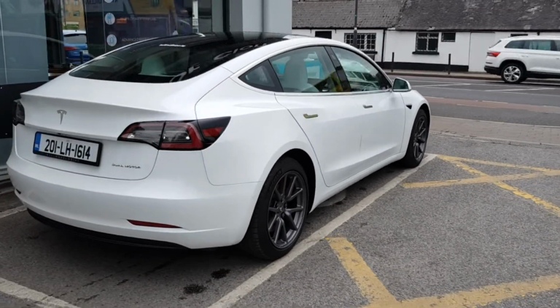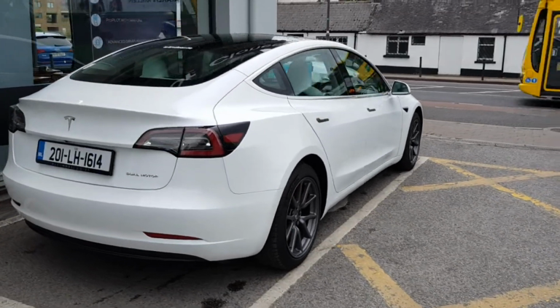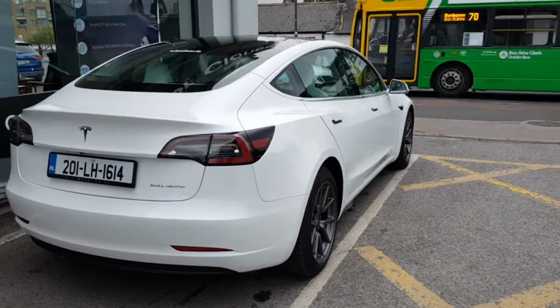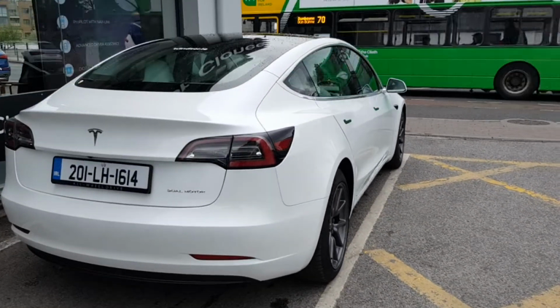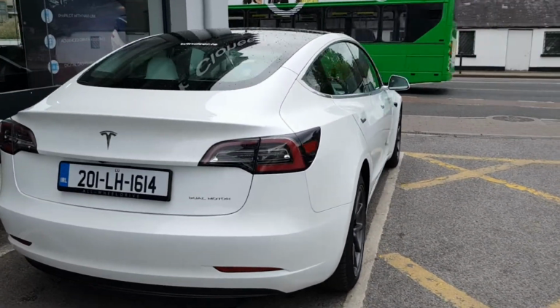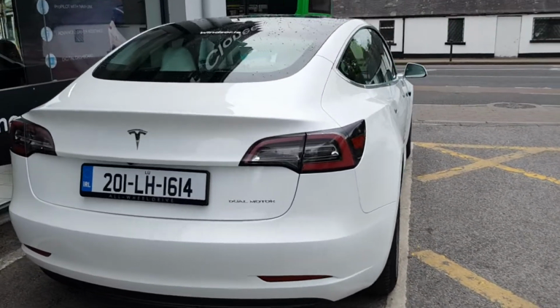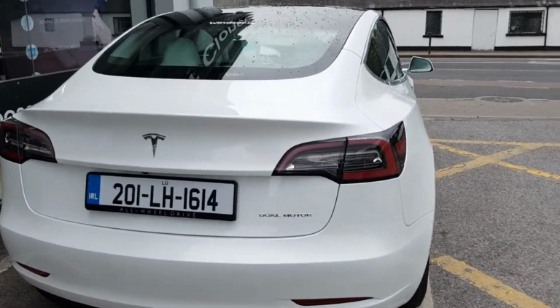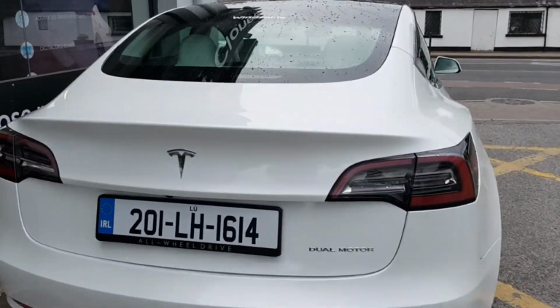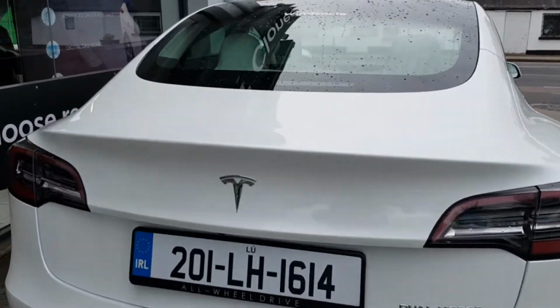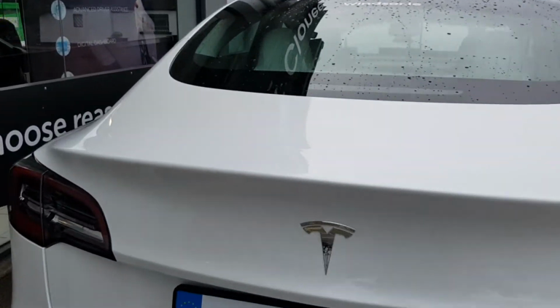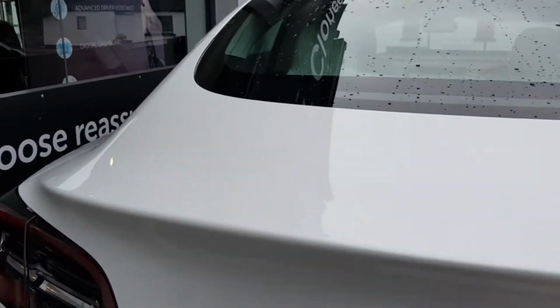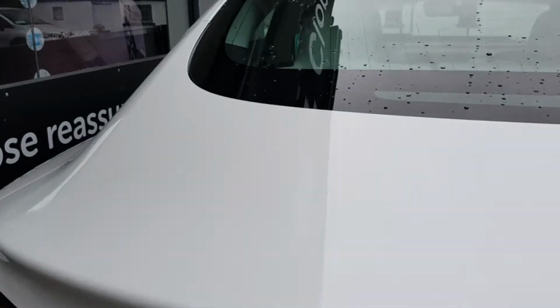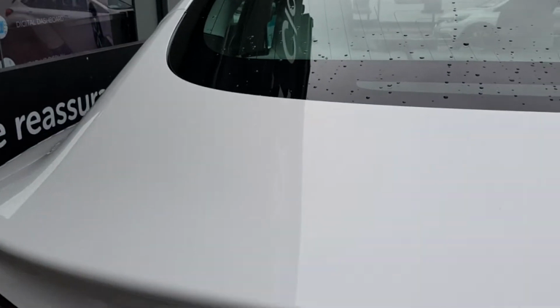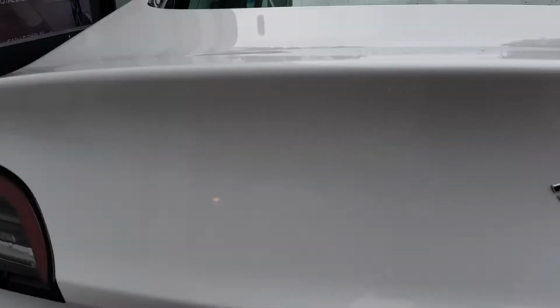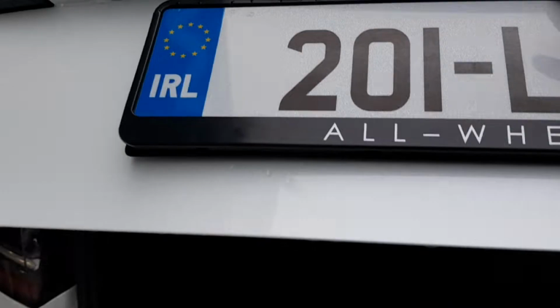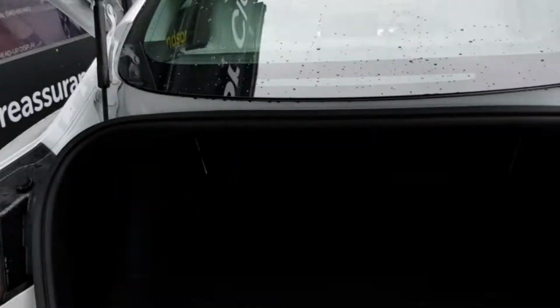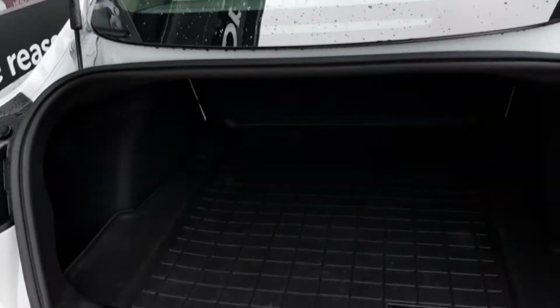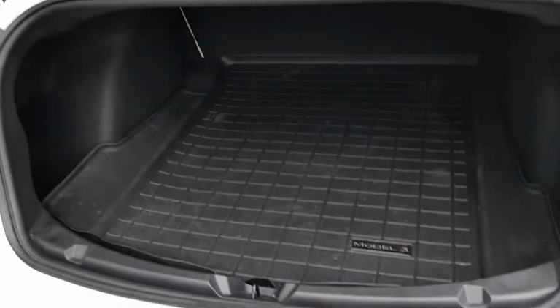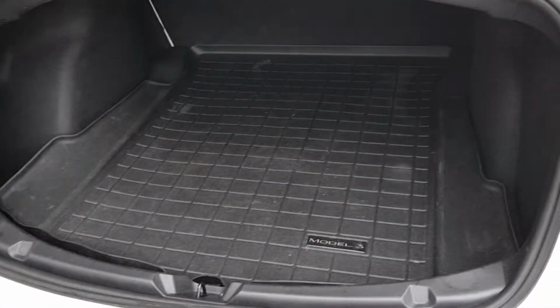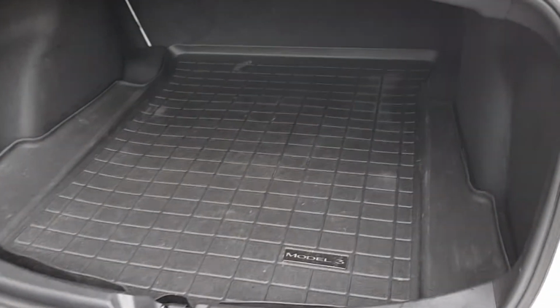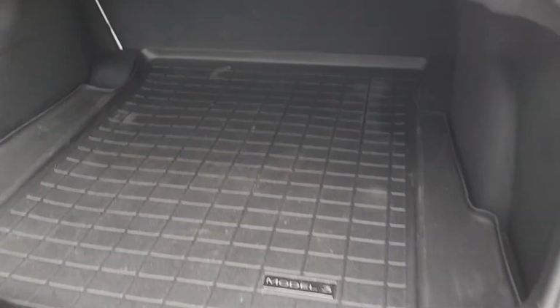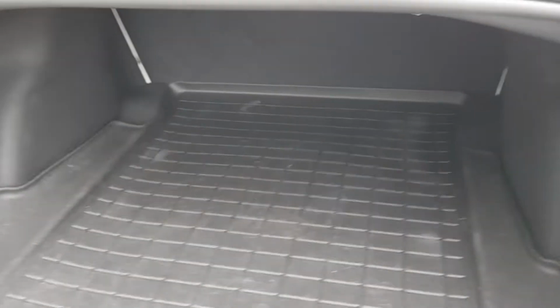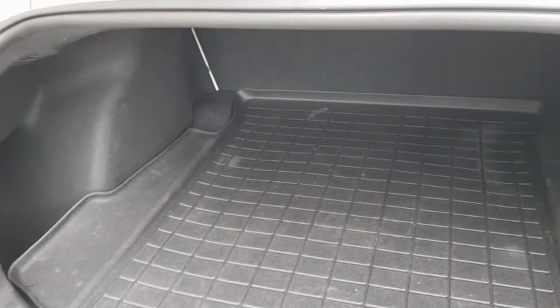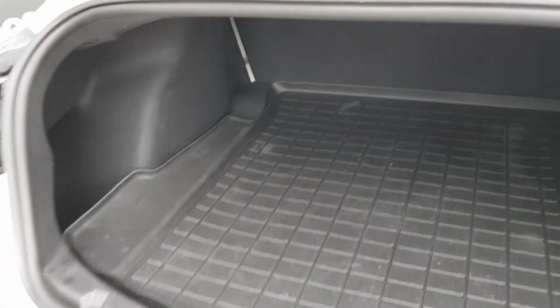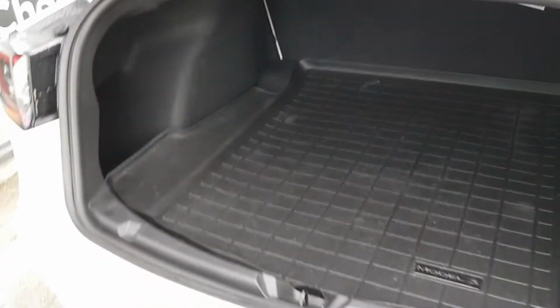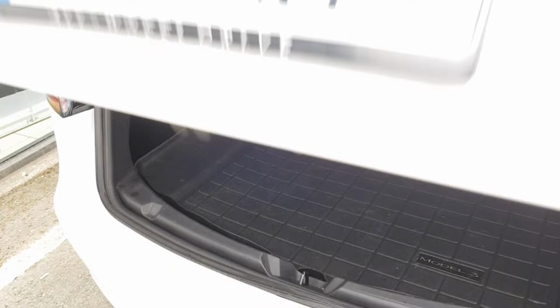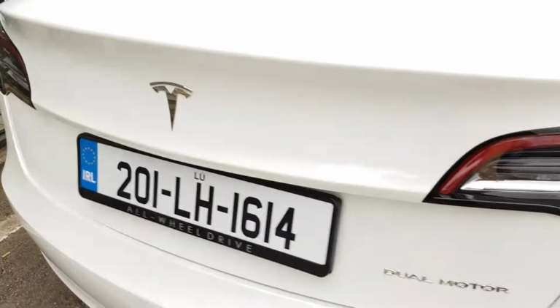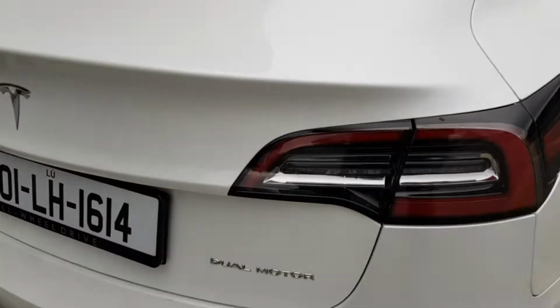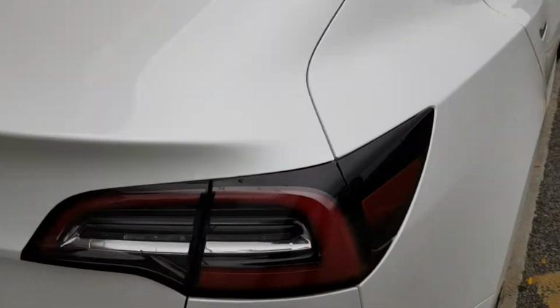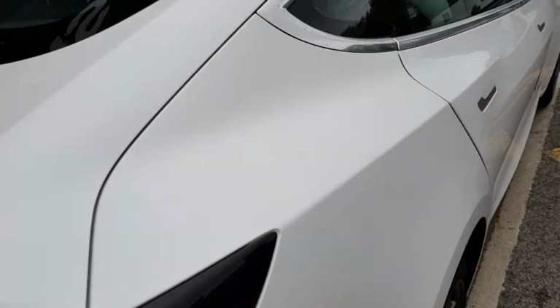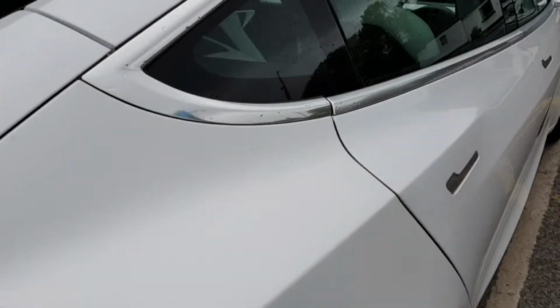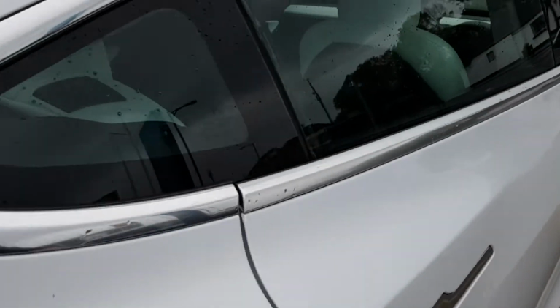Each Windsor Certified vehicle undergoes a rigorous 149-point car health check and receives a full service at the same time, which means you get a vehicle in tip-top shape.